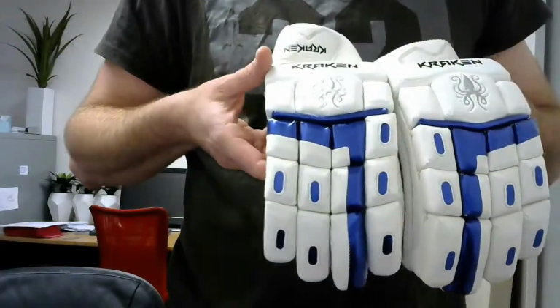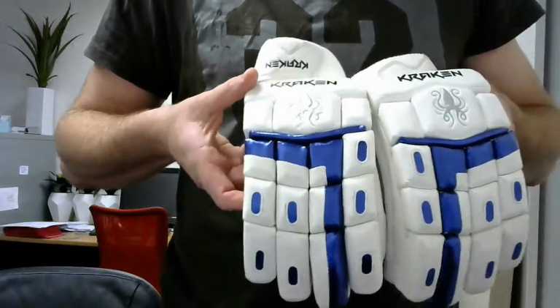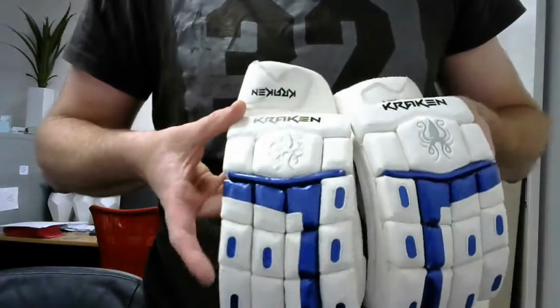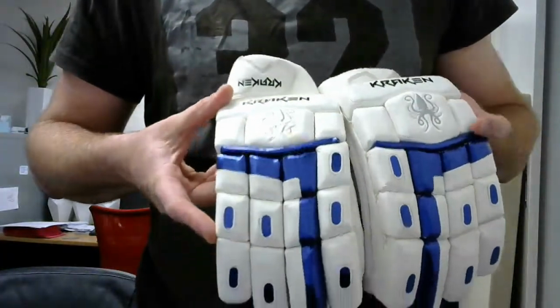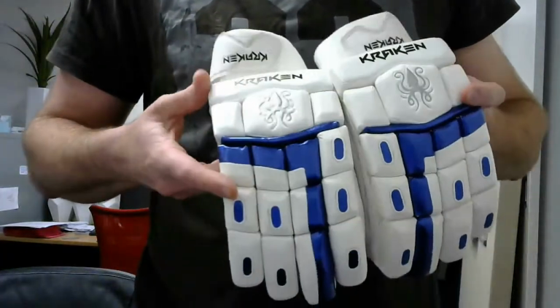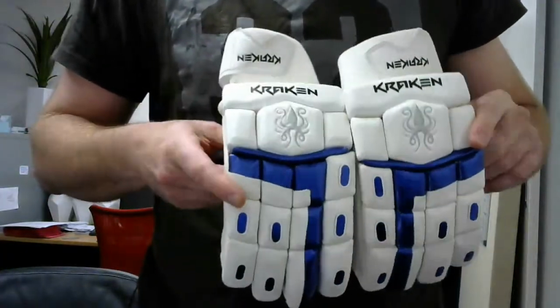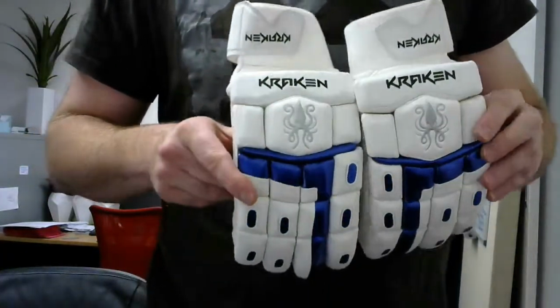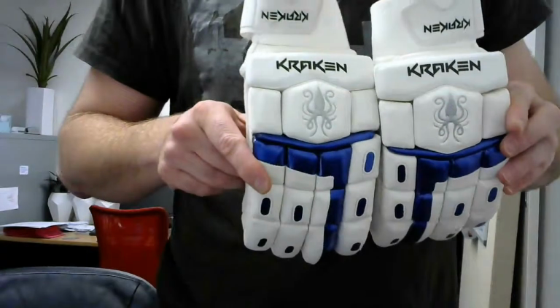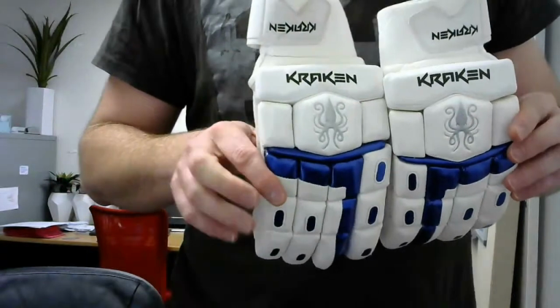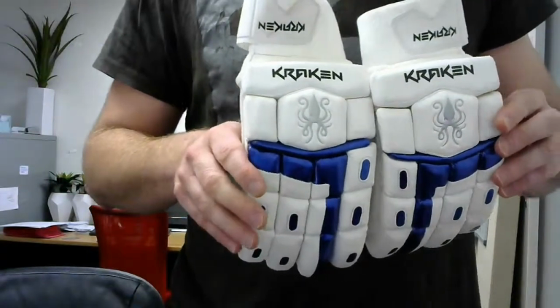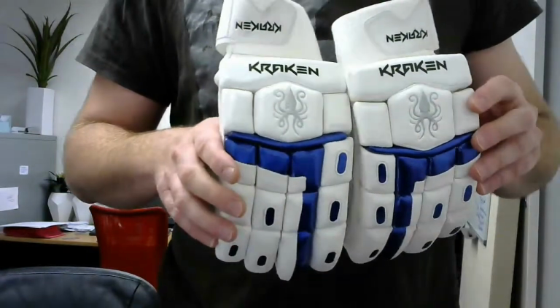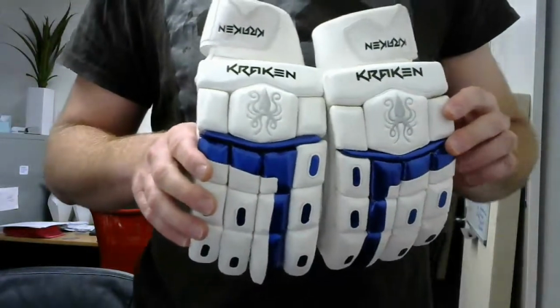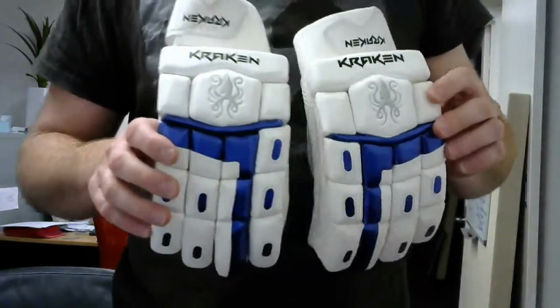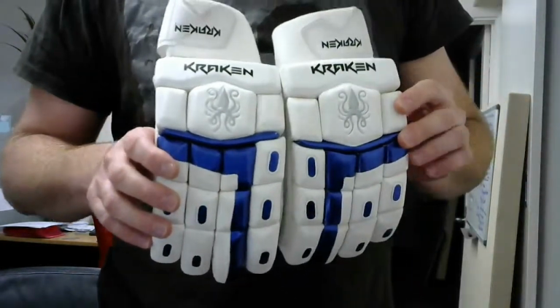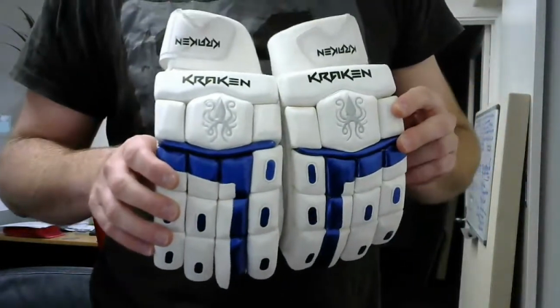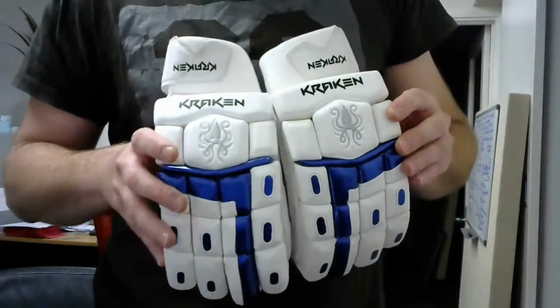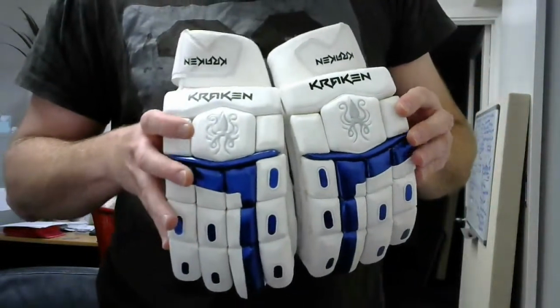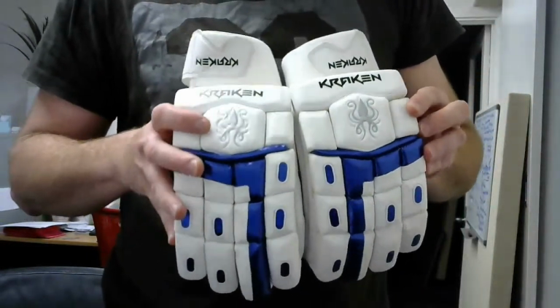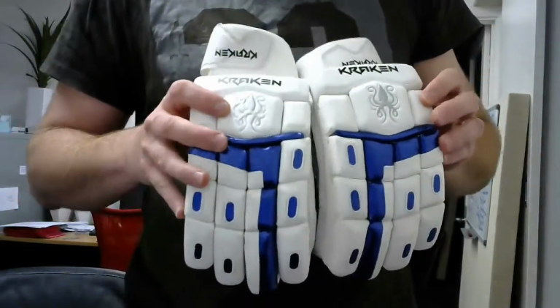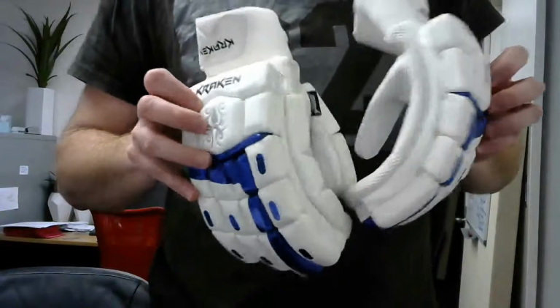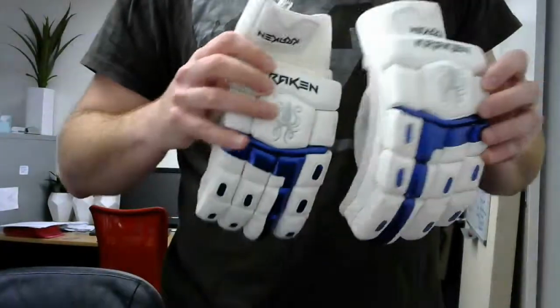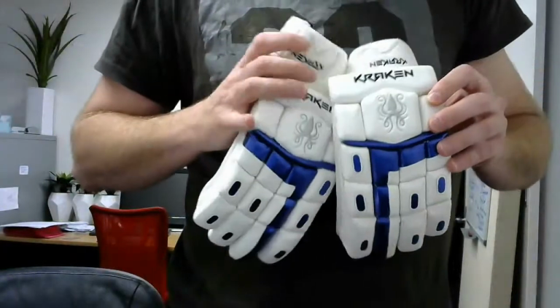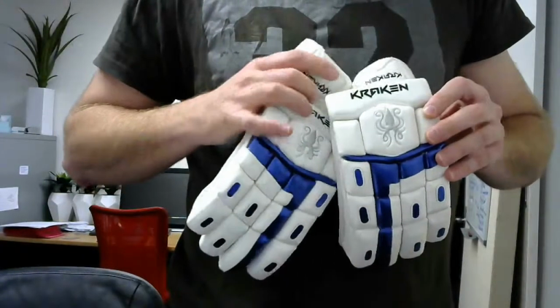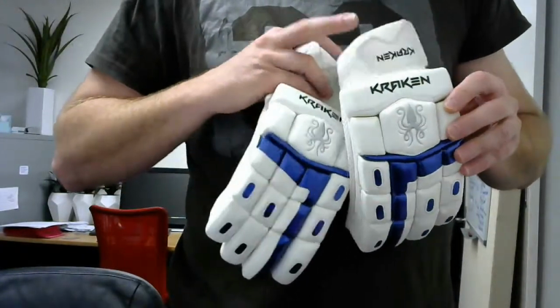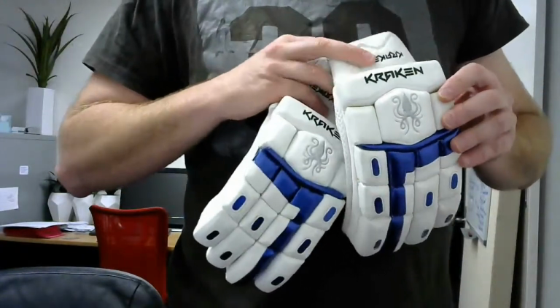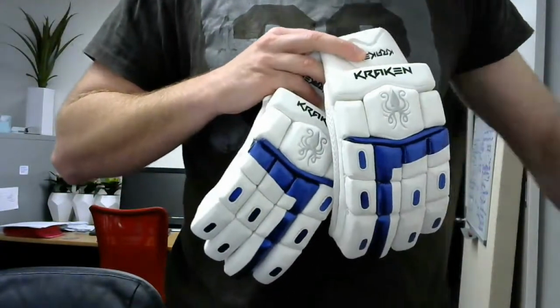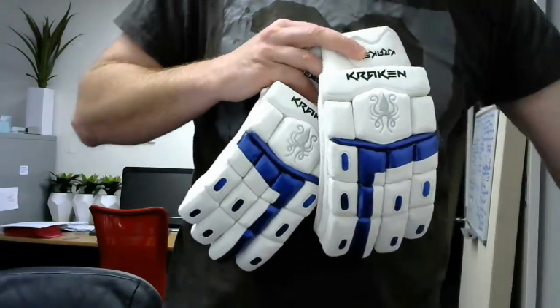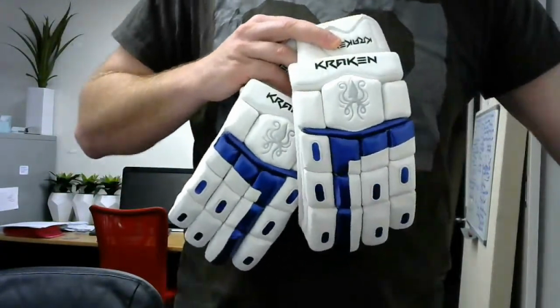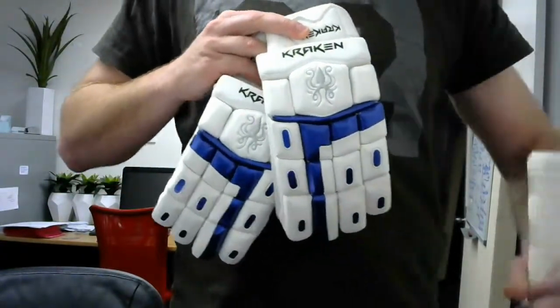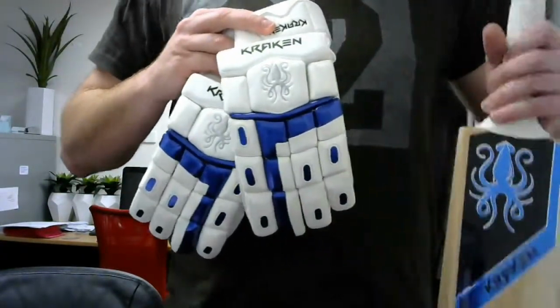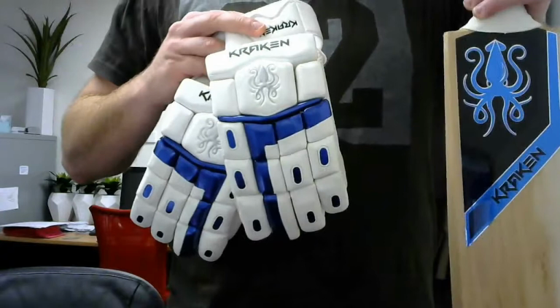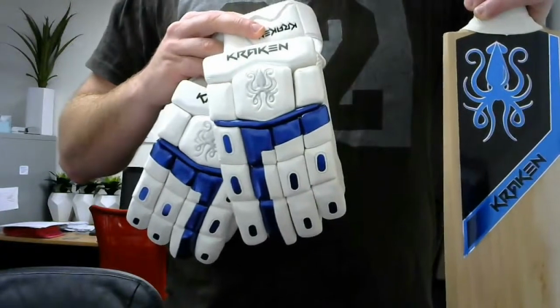Hi guys, another new batting glove from Kraken Cricket. This is the electric blue one, designed to match our Butterfly Willow bats, which we've given the electric blue stickers for the coming season.